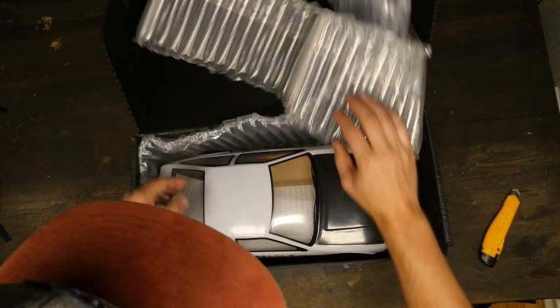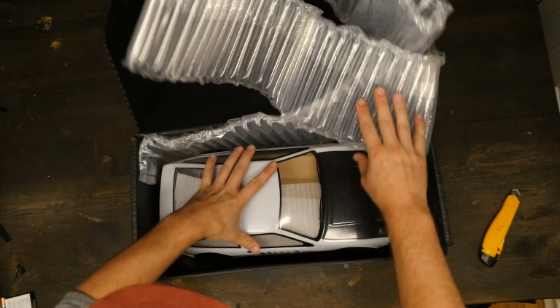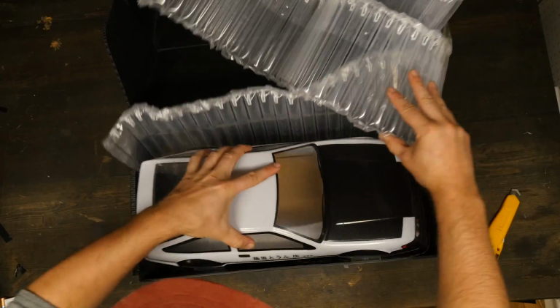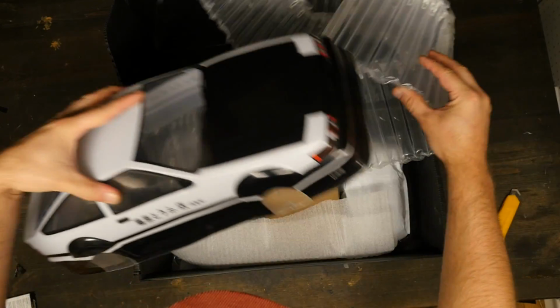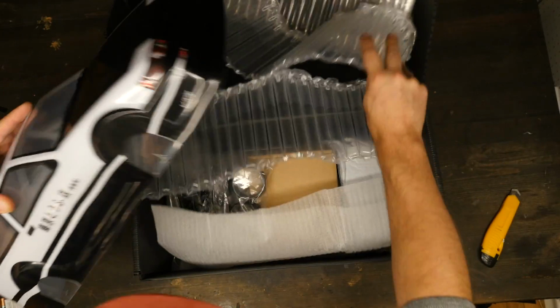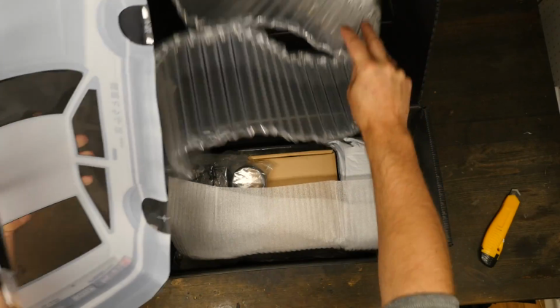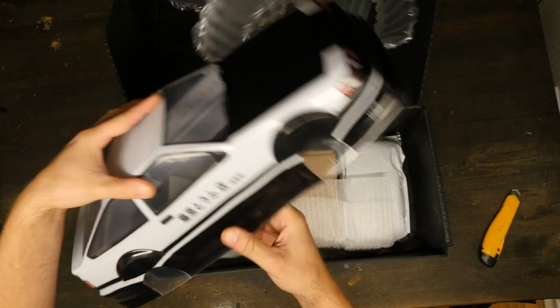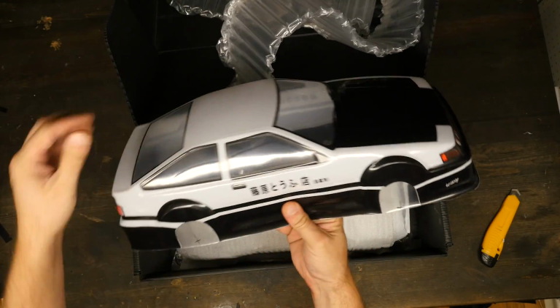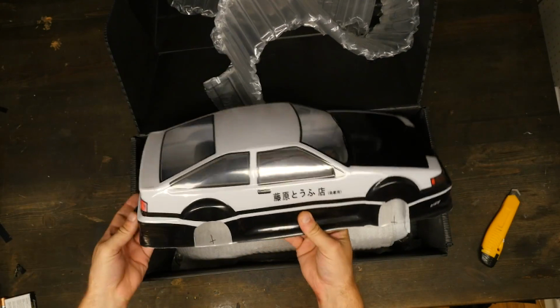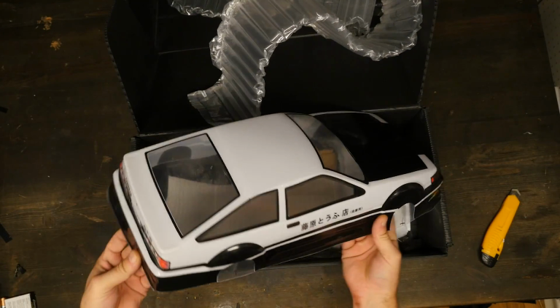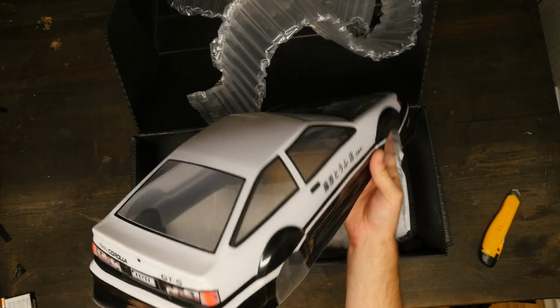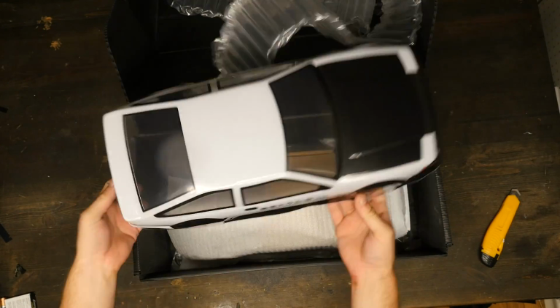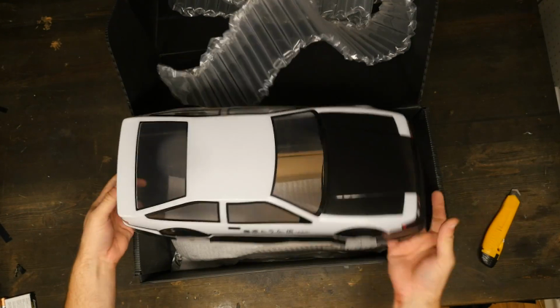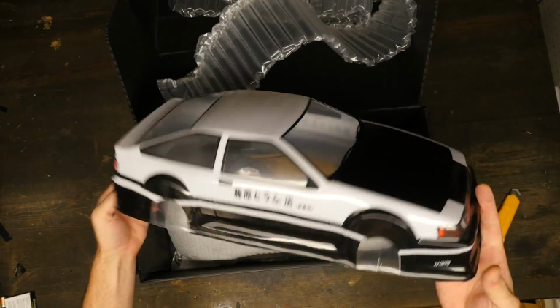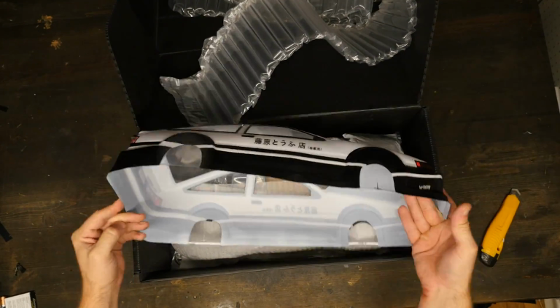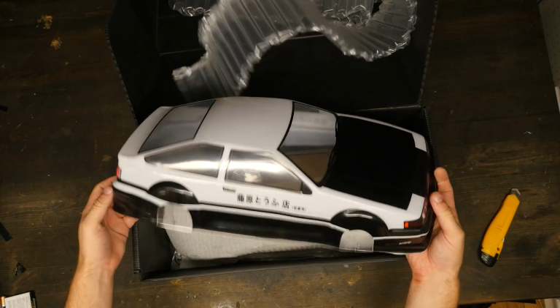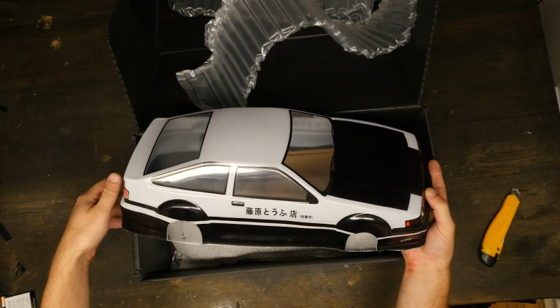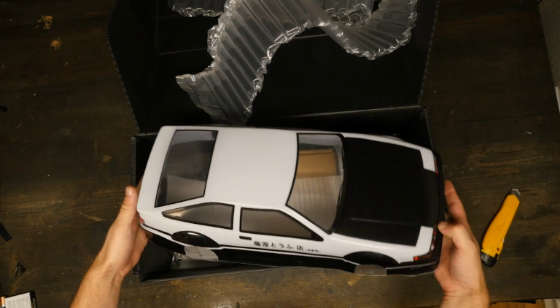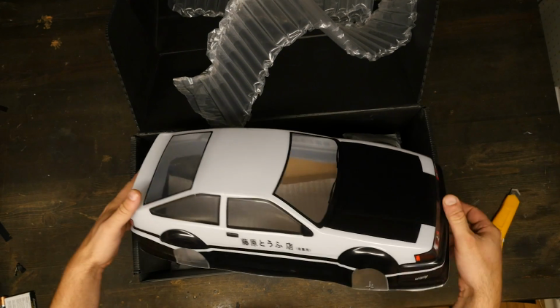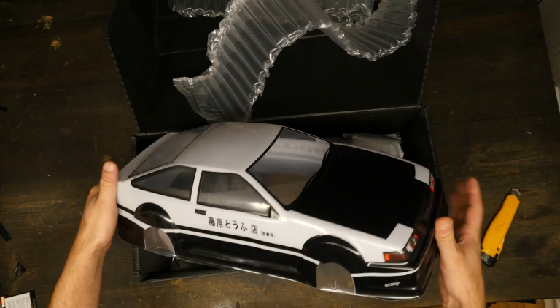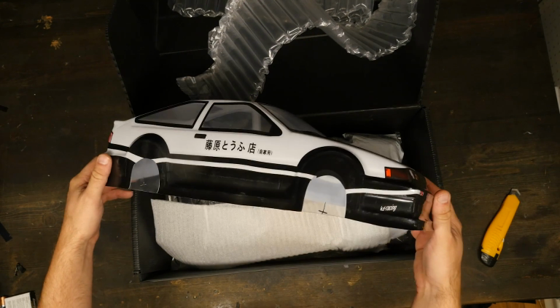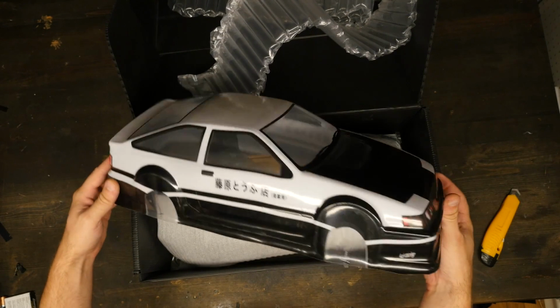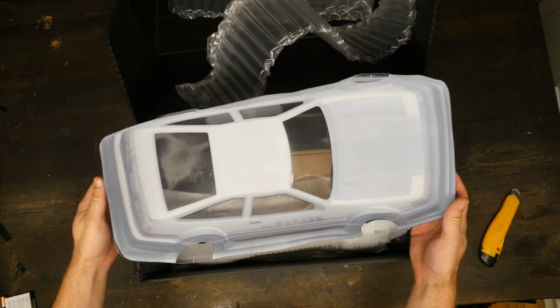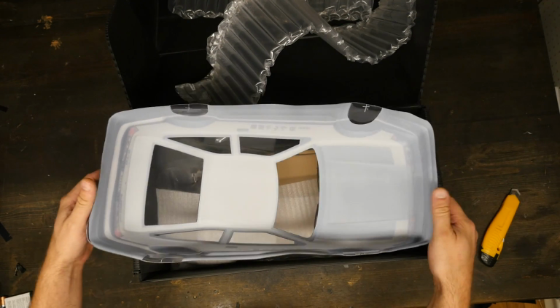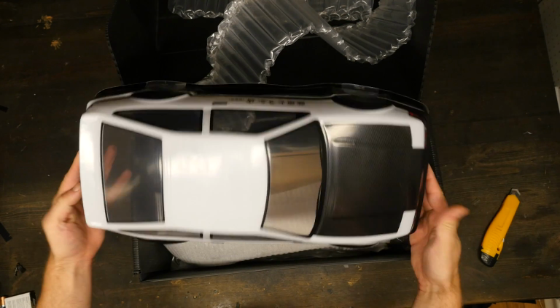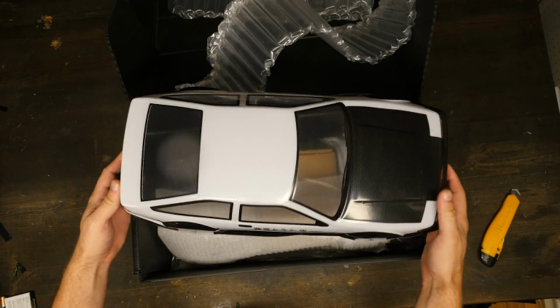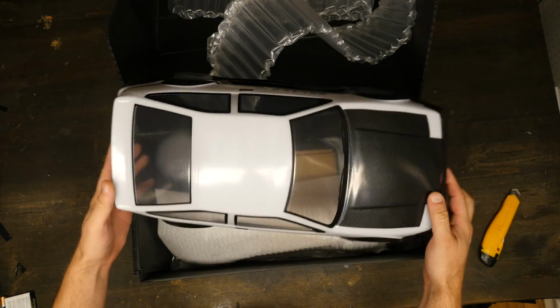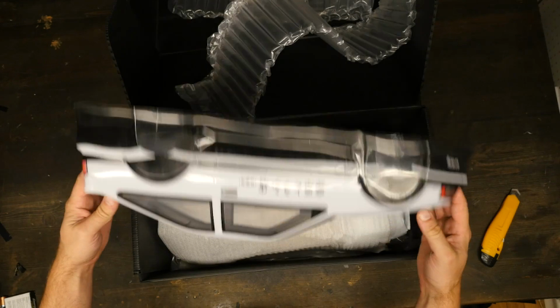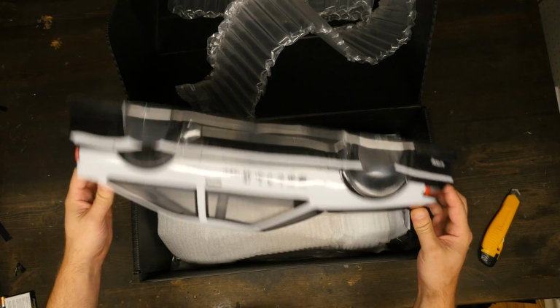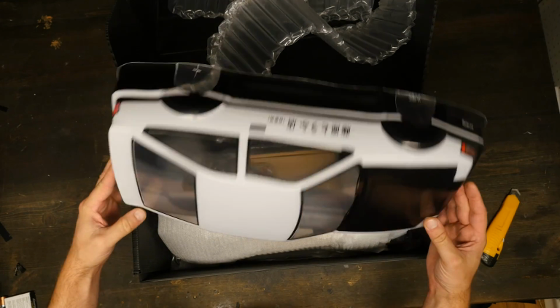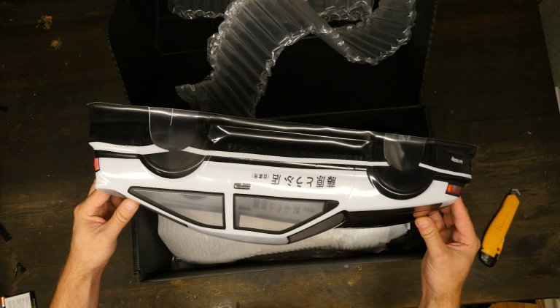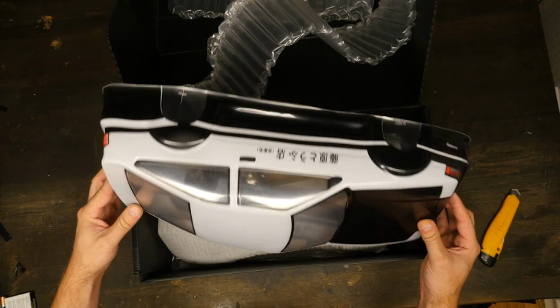It comes with a pre-painted body. Who wants this body? Does anybody want this body? I figured out a way to give this away.